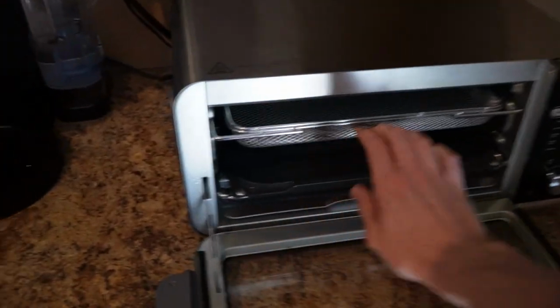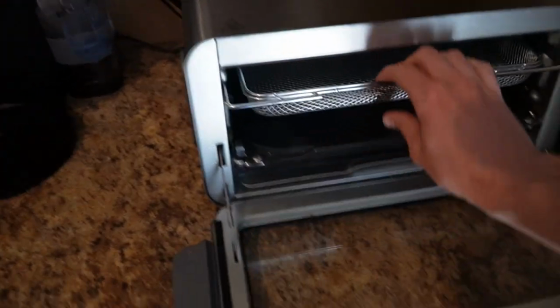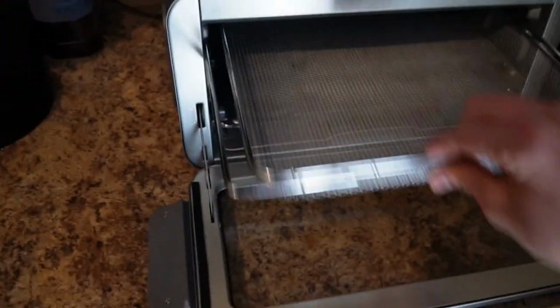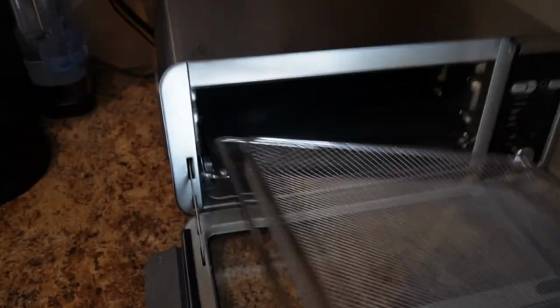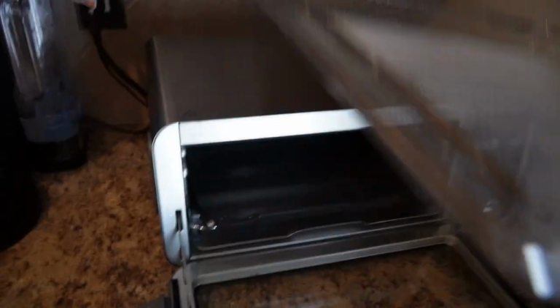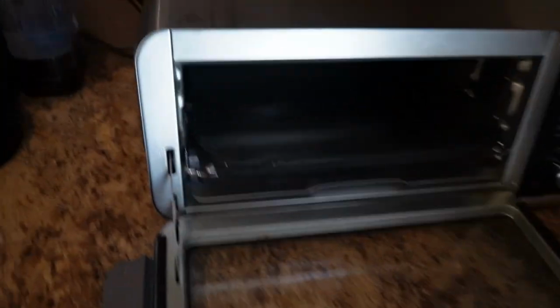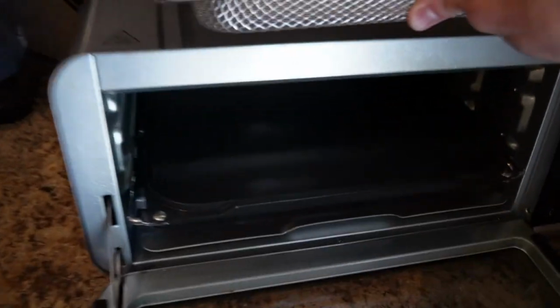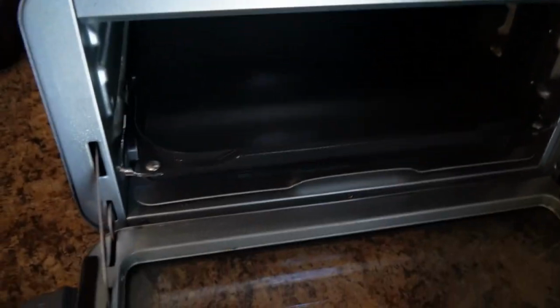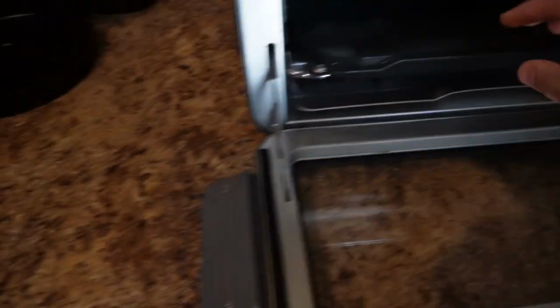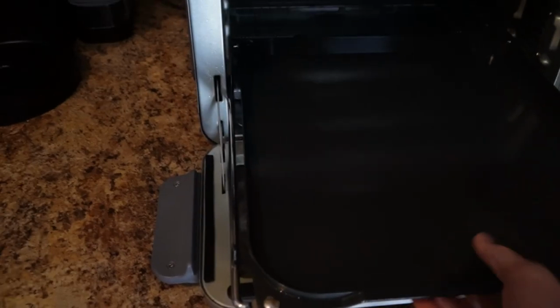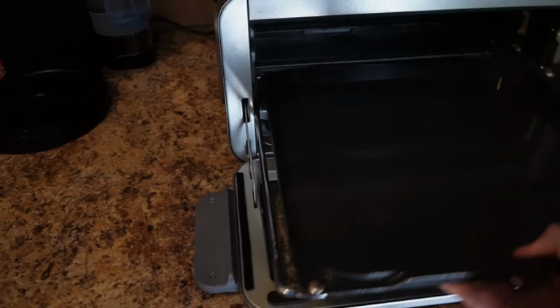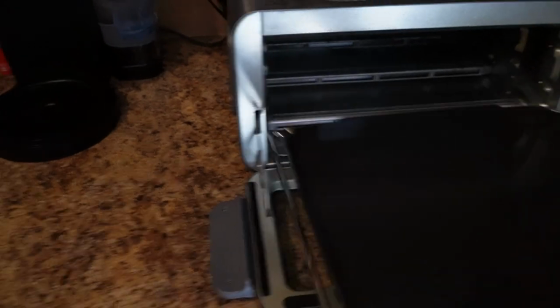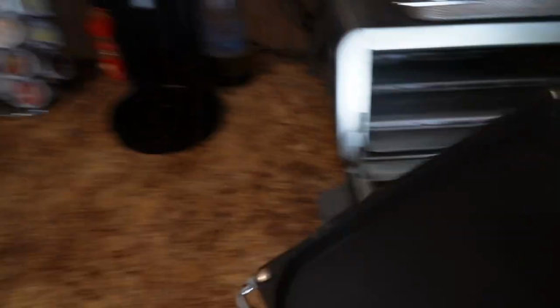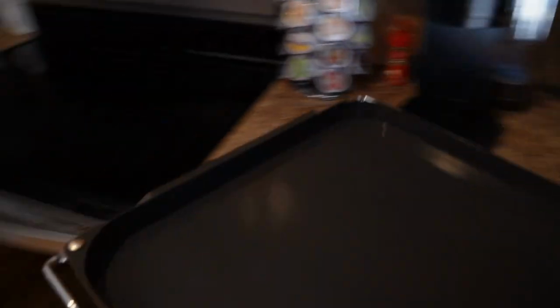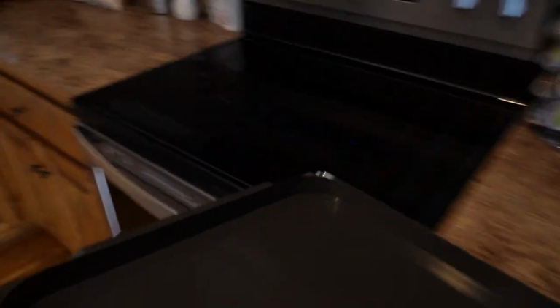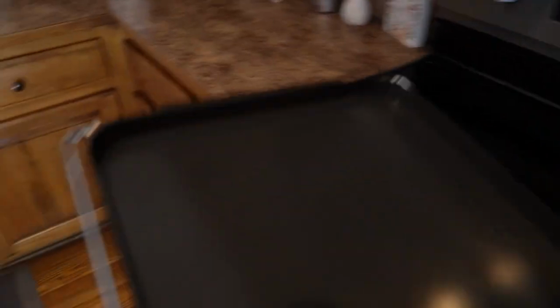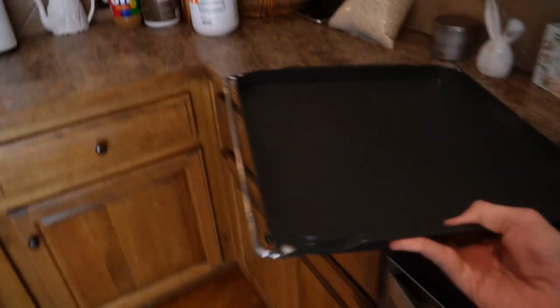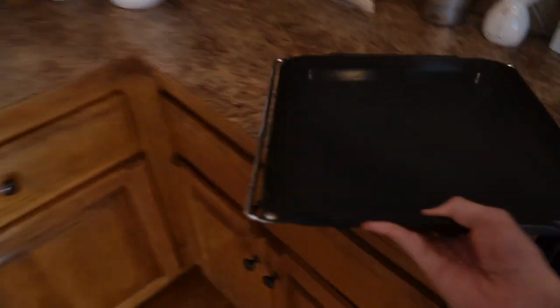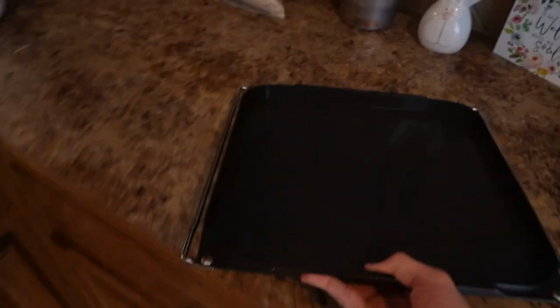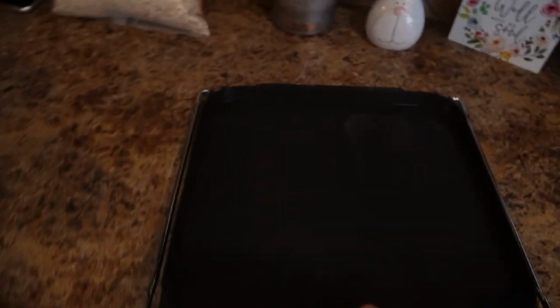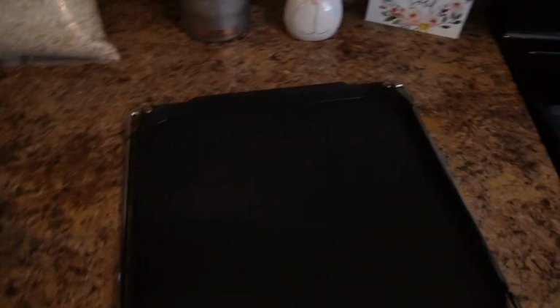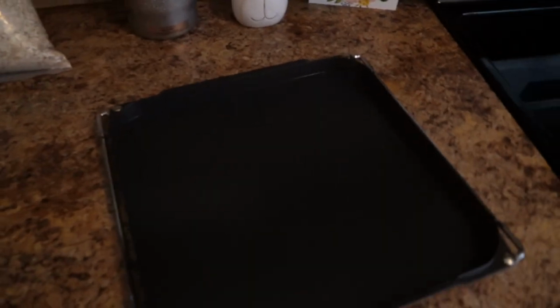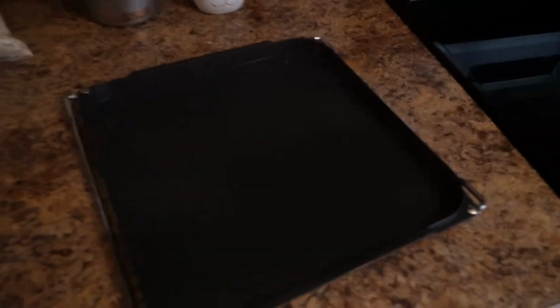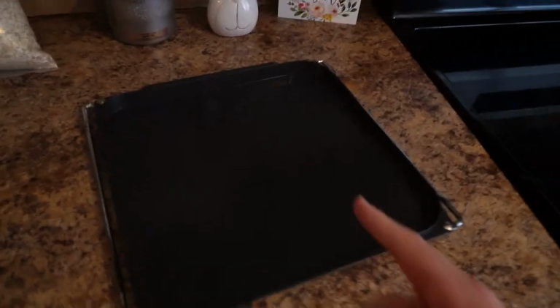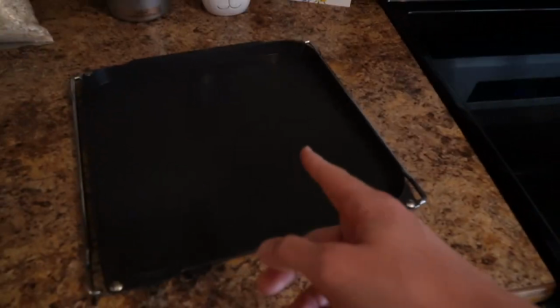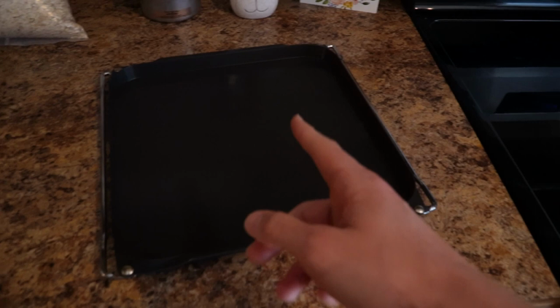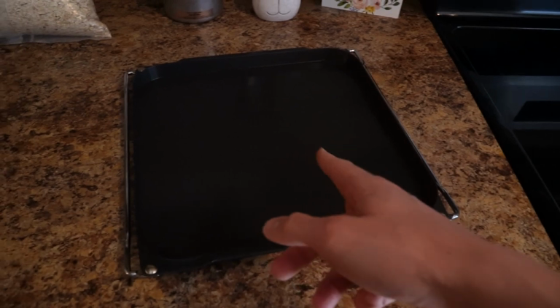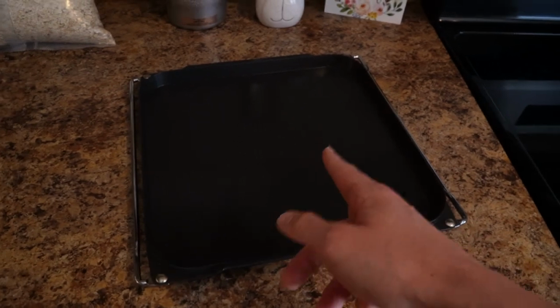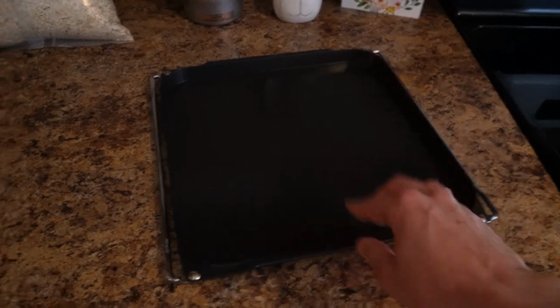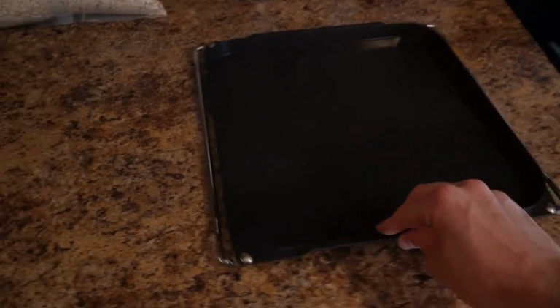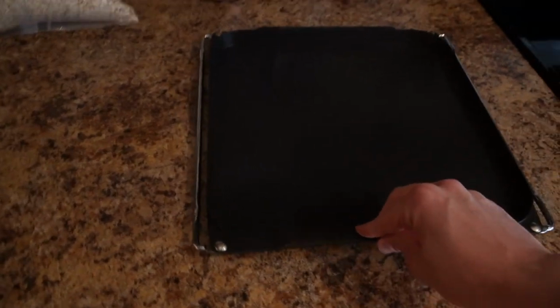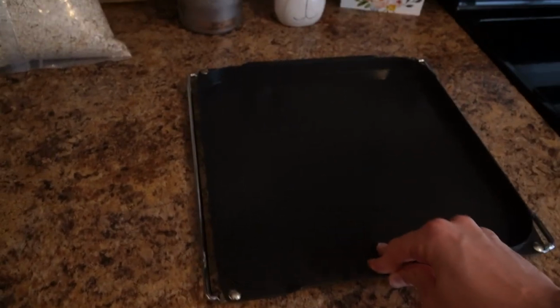Using the sear plate on the air fryer. I make both chicken breasts for the day at once since I have chicken and rice twice a day.